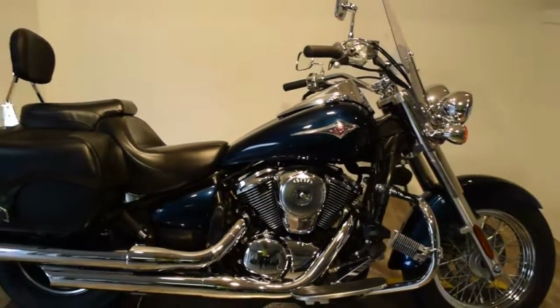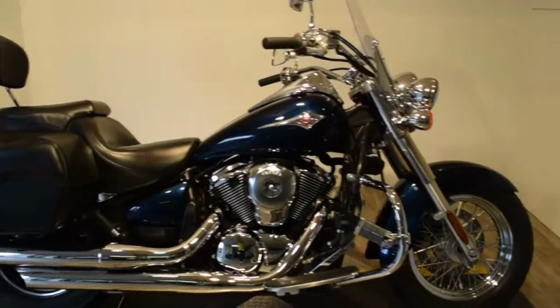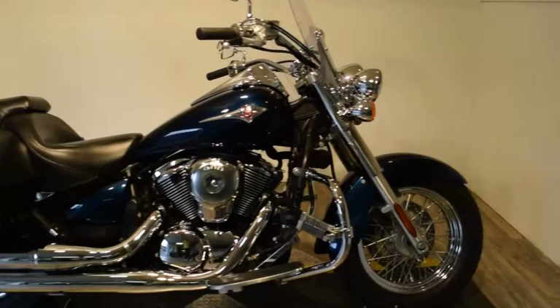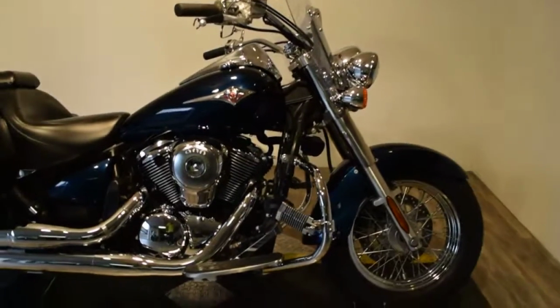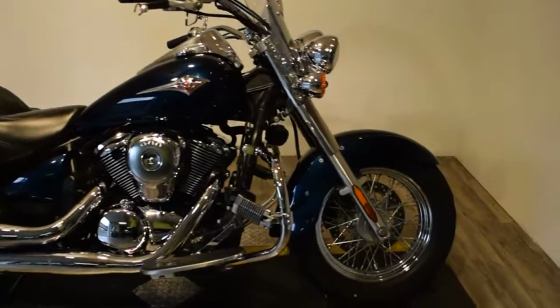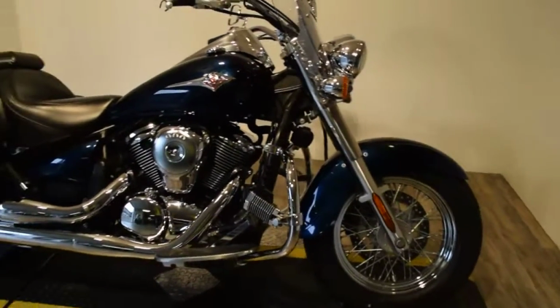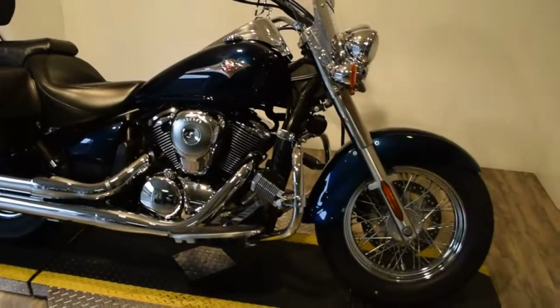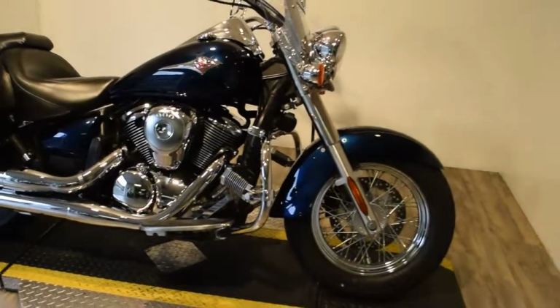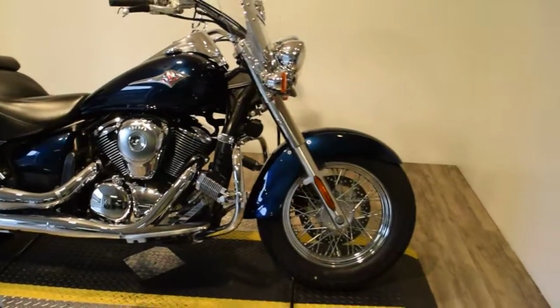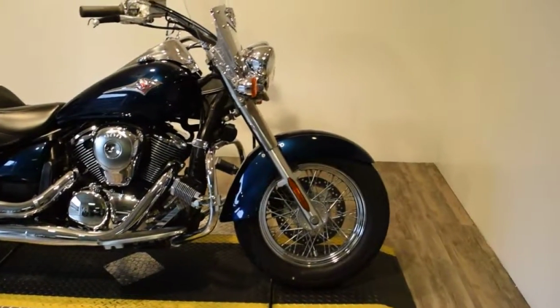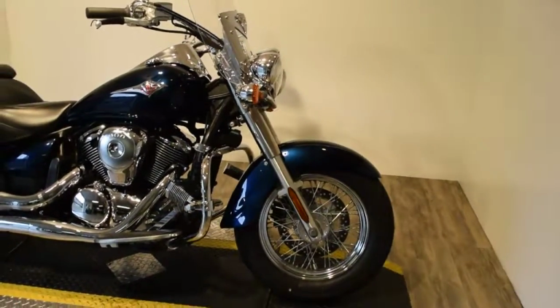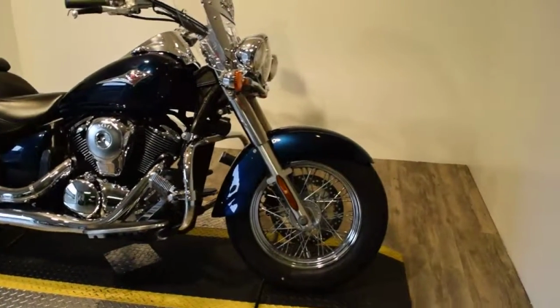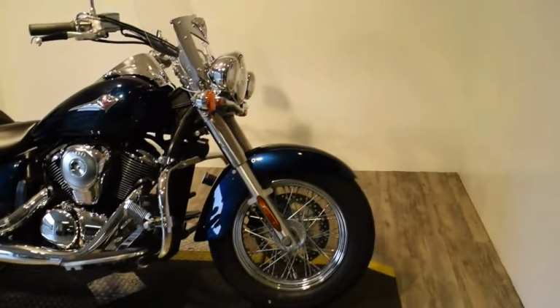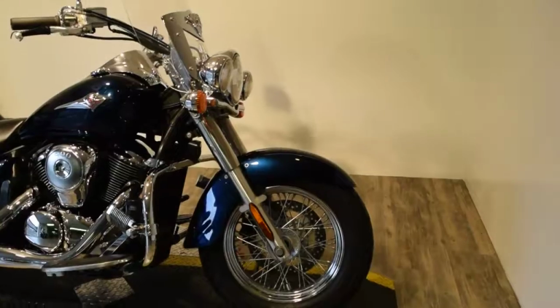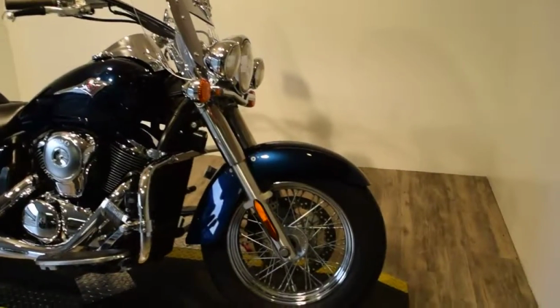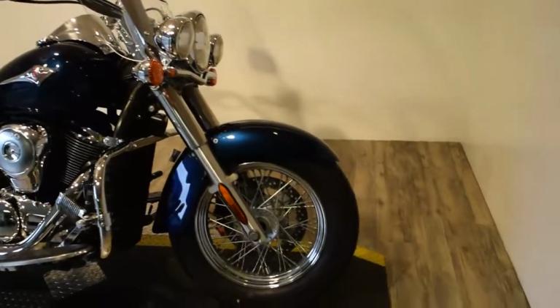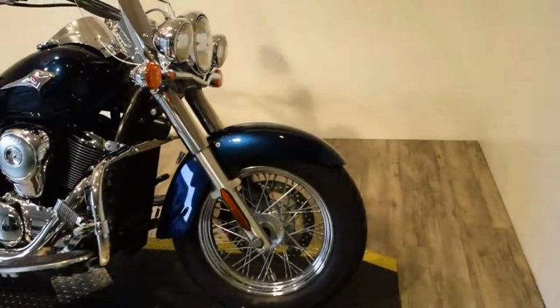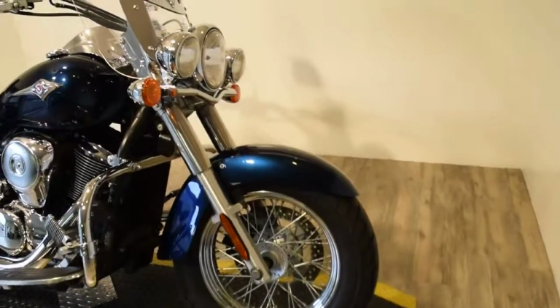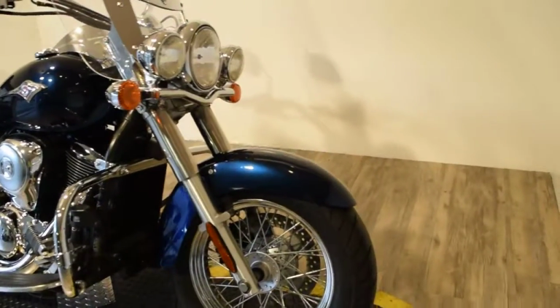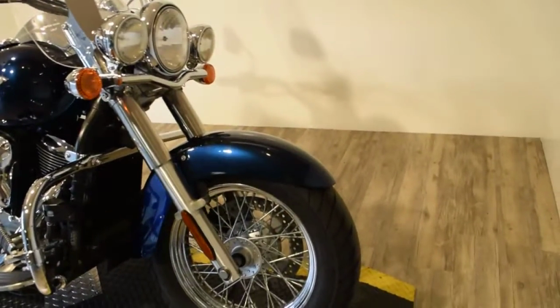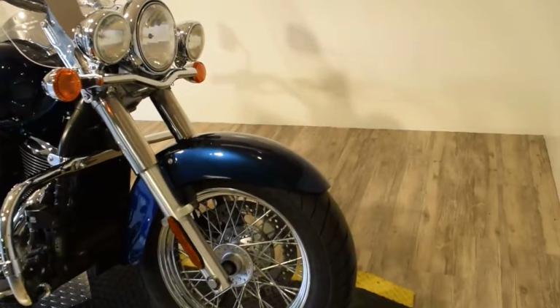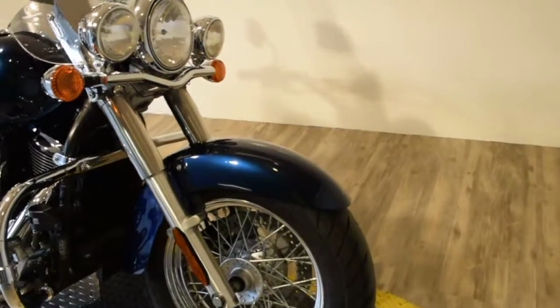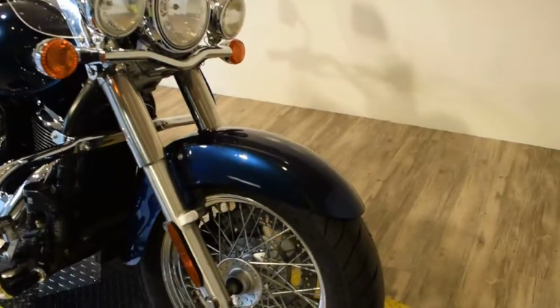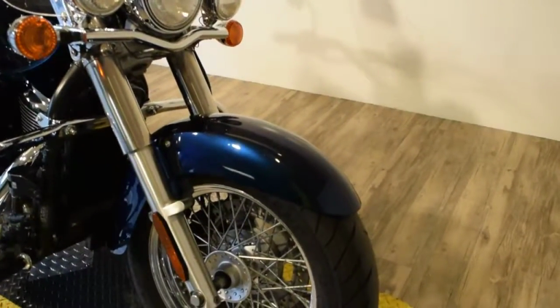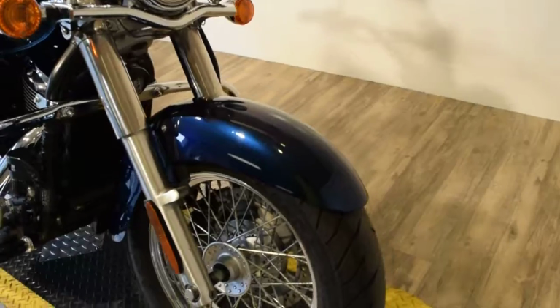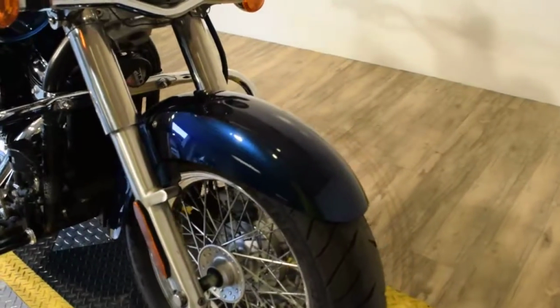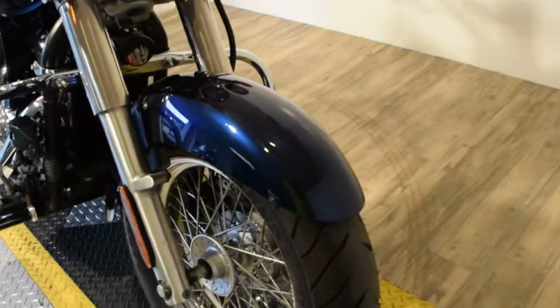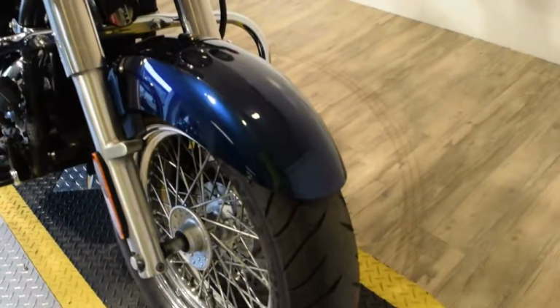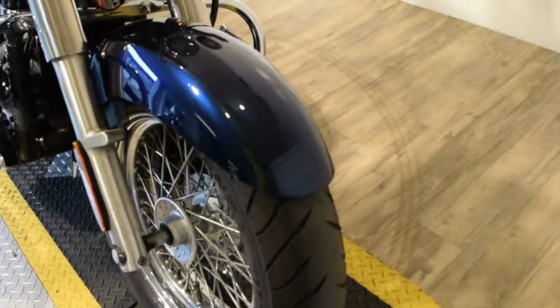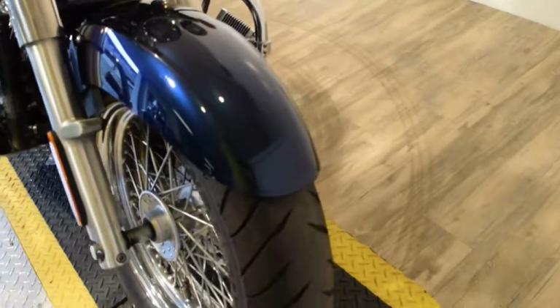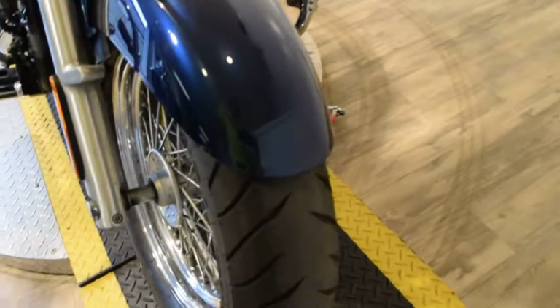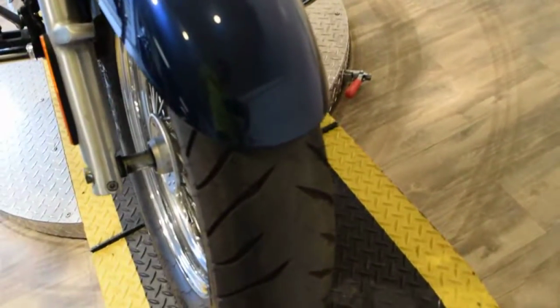You can see about 25 more pictures of this bike, fill out a credit app, get pricing information, and find out what your trade-in is worth — all at our website MonsterPowerSports.com.